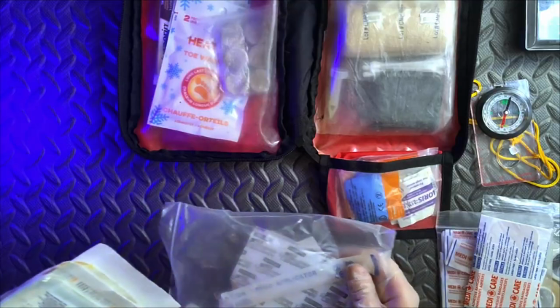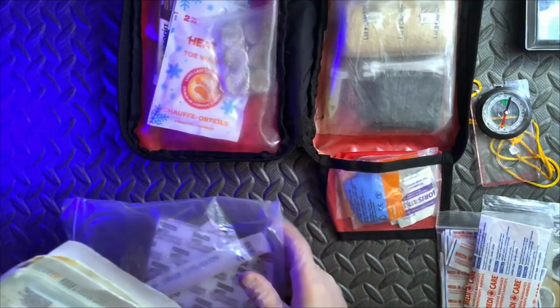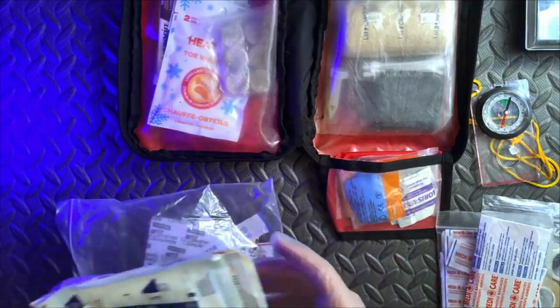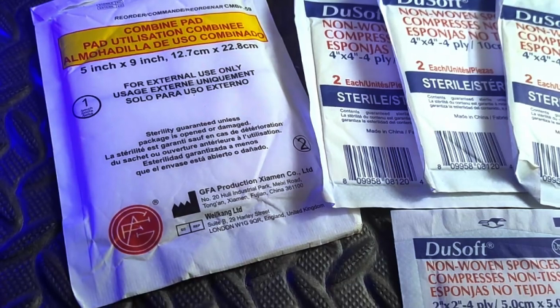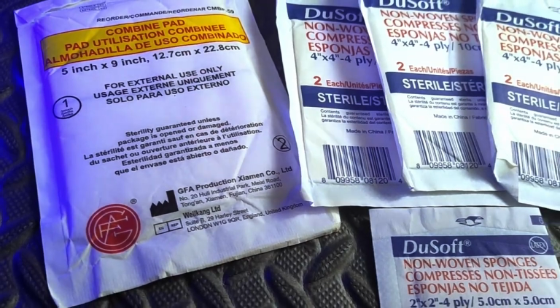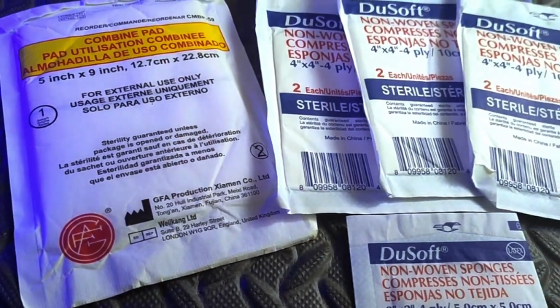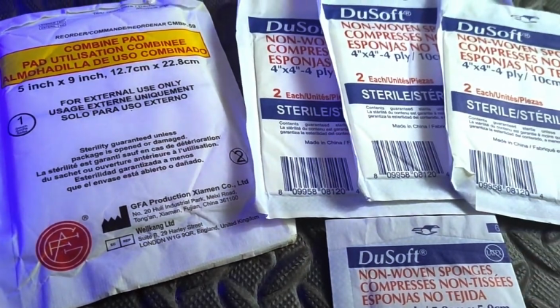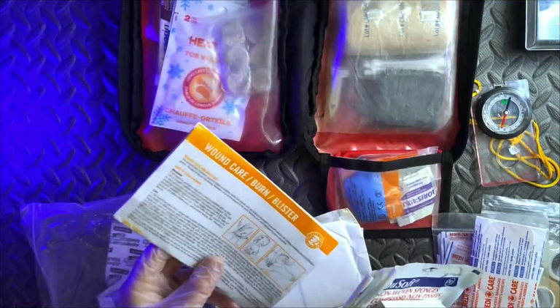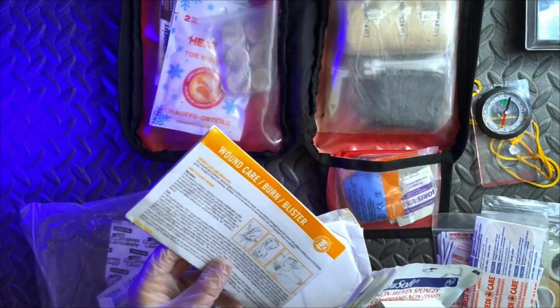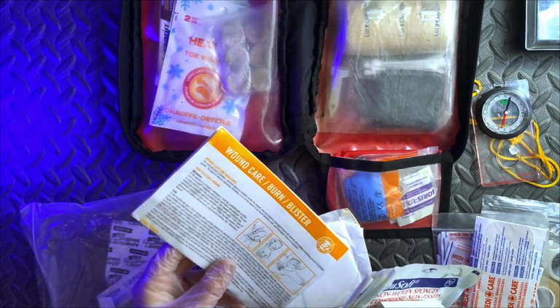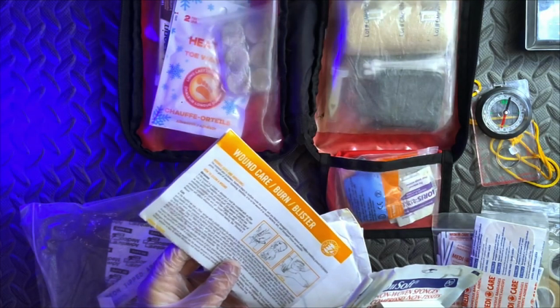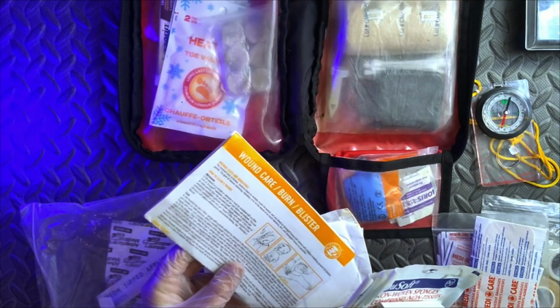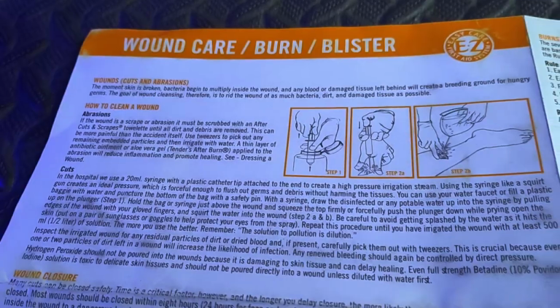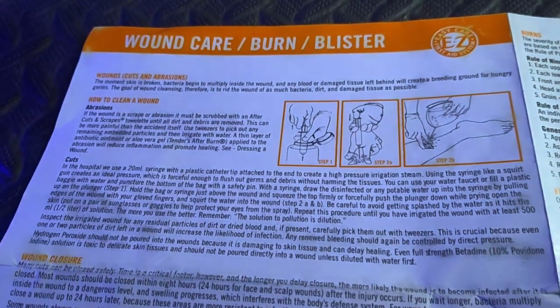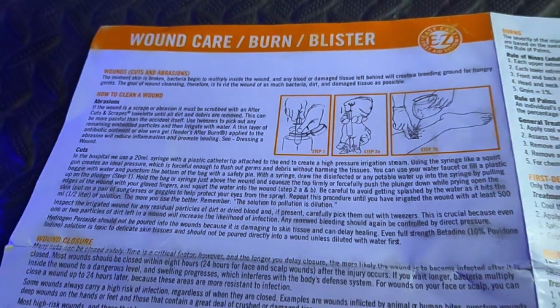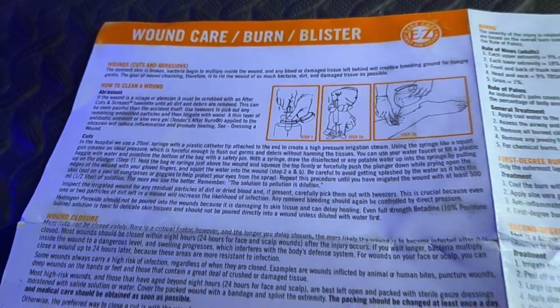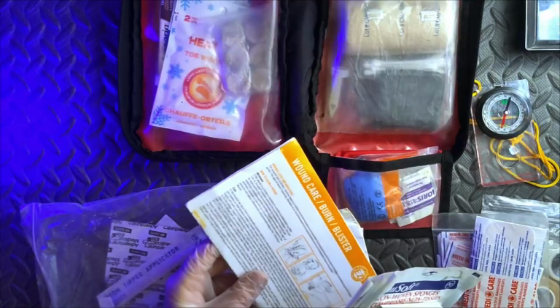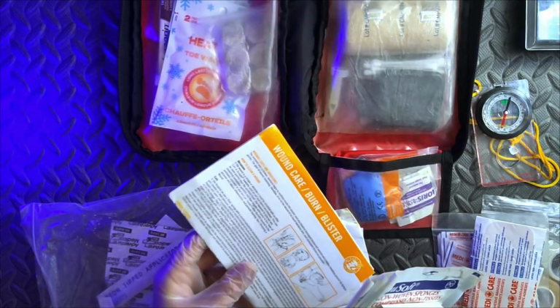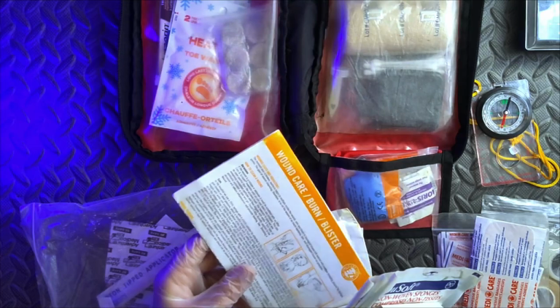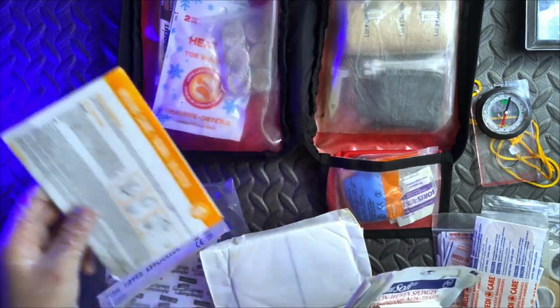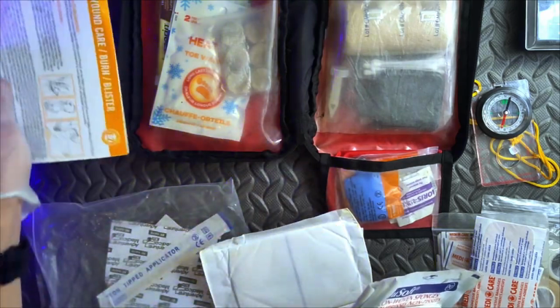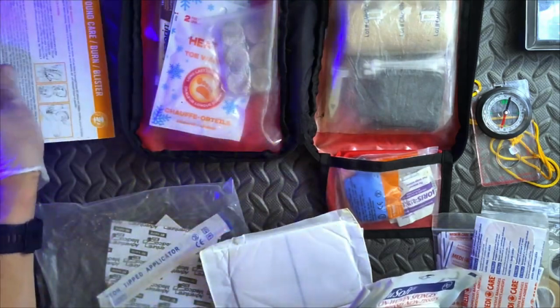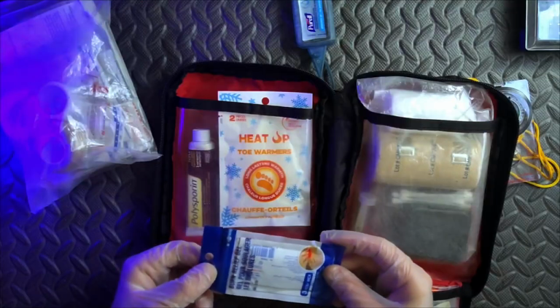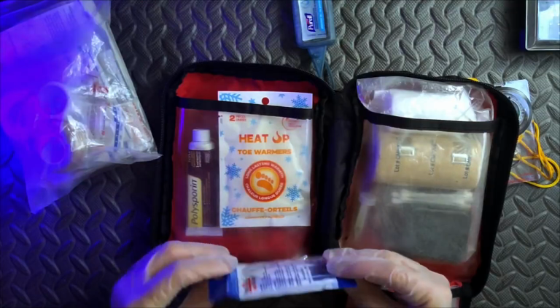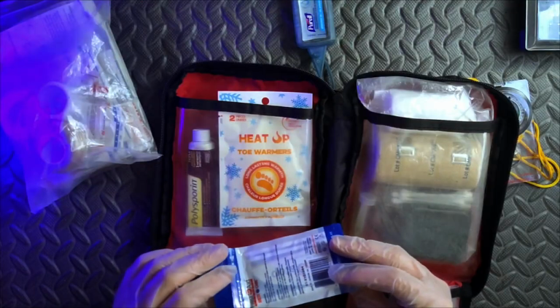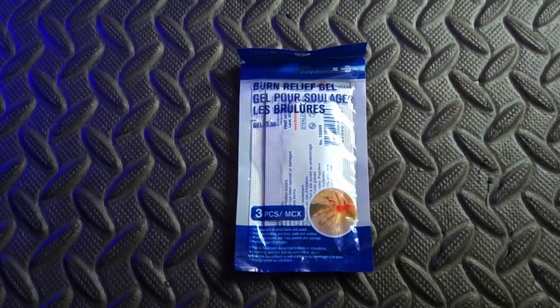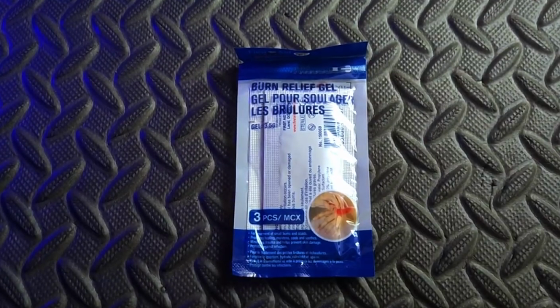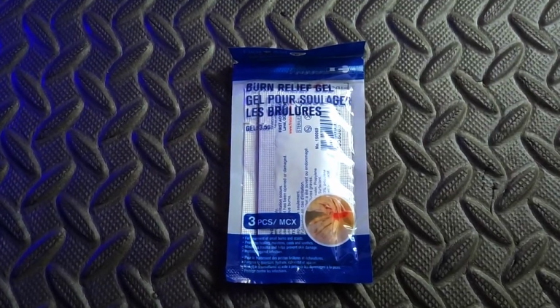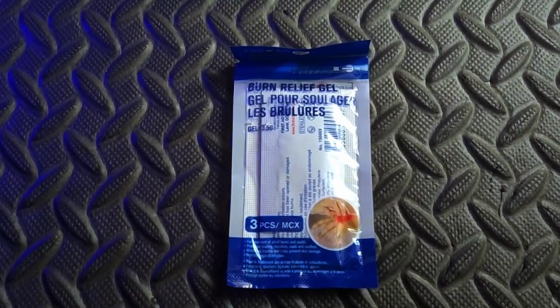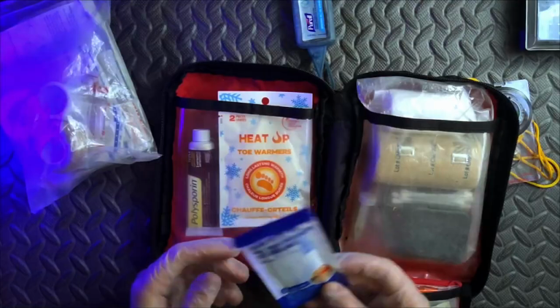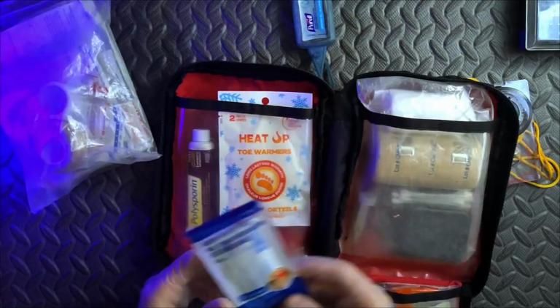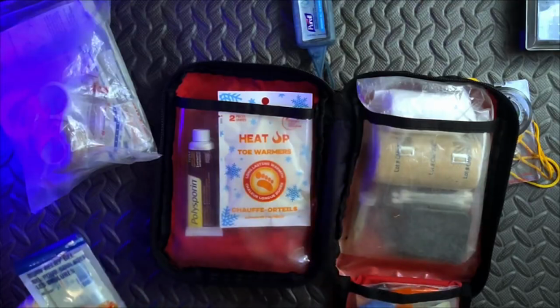Getting back here, we've got pads and sponges. A lot of these kits do come with instructions, and I would keep these for yourself or if someone else is the one who has to do the first aid. There's also burn gel — this is more of a camping thing, but definitely nice to have.